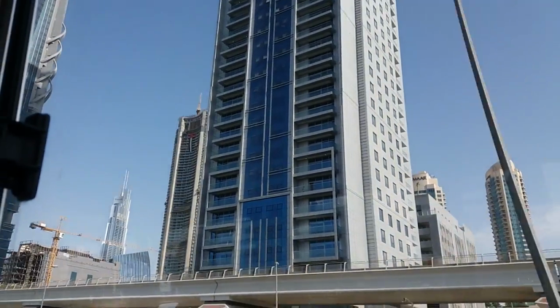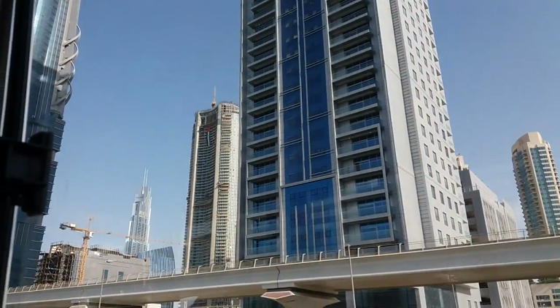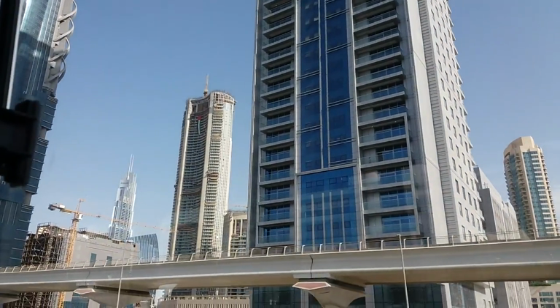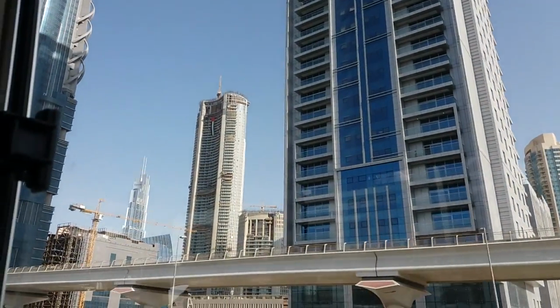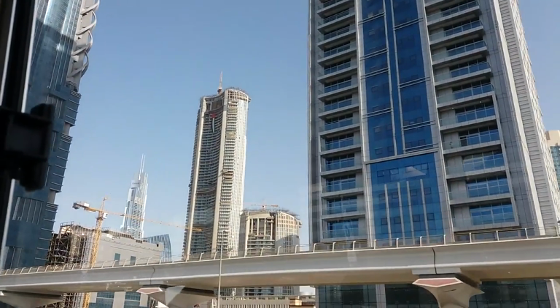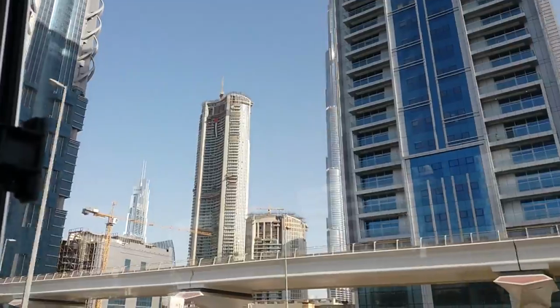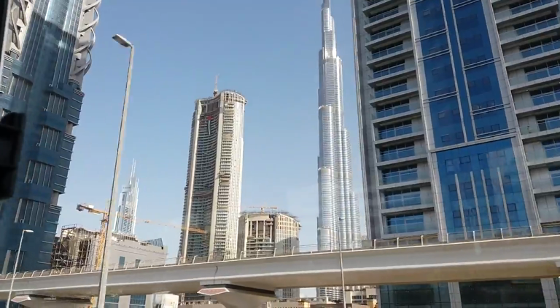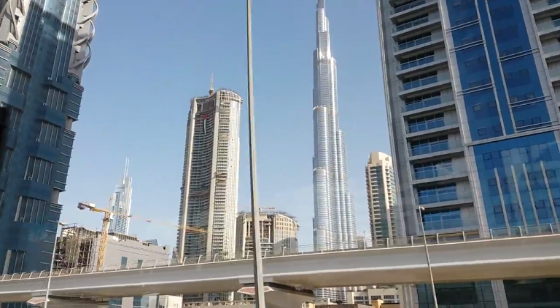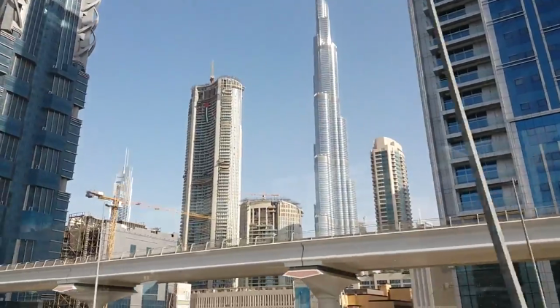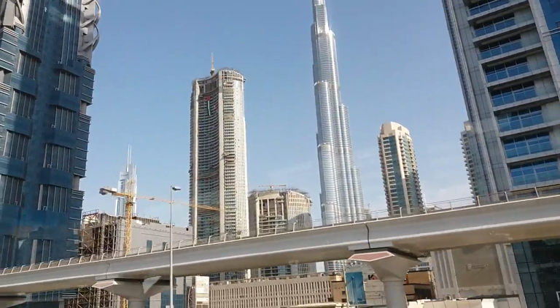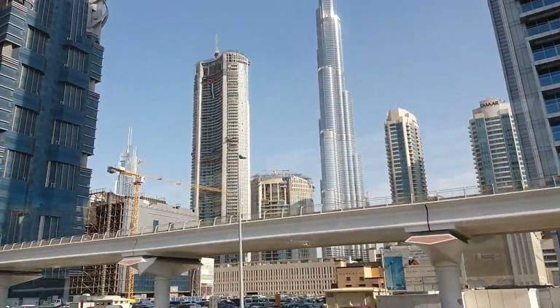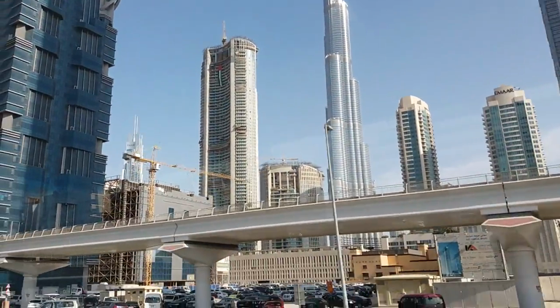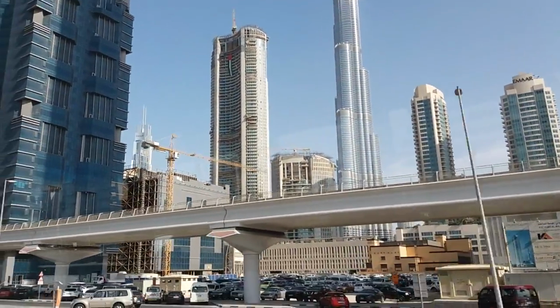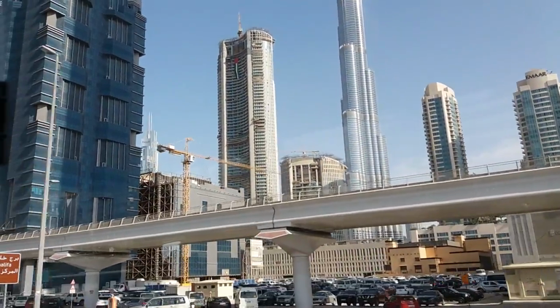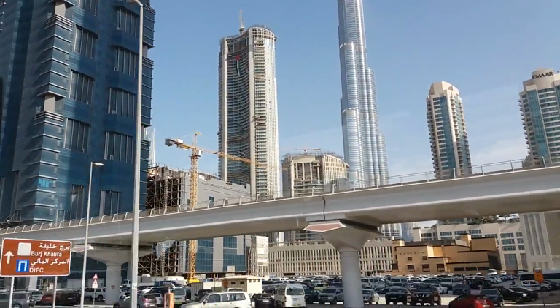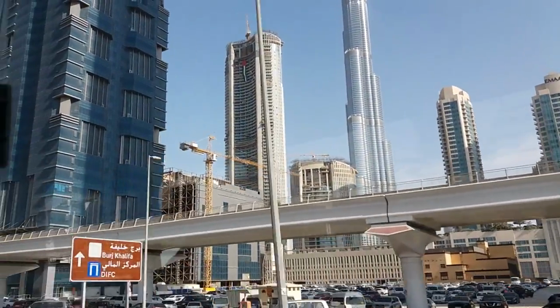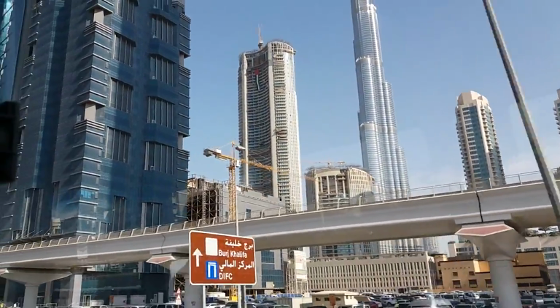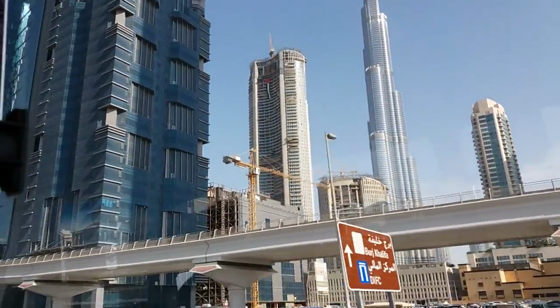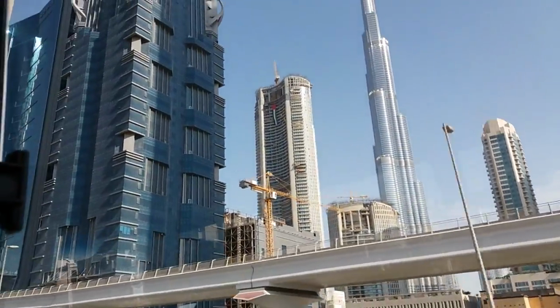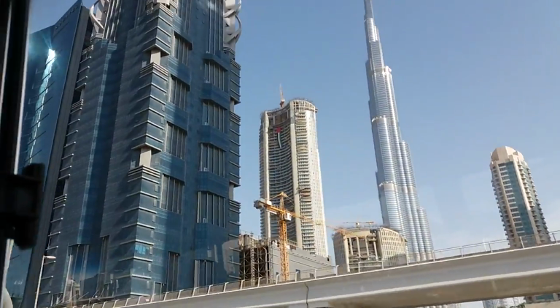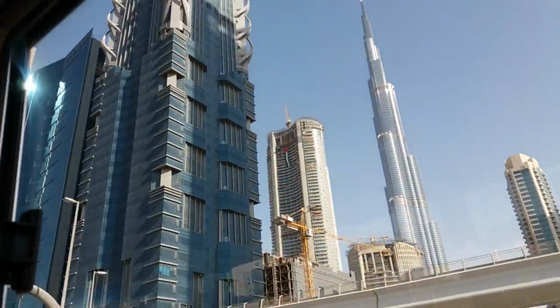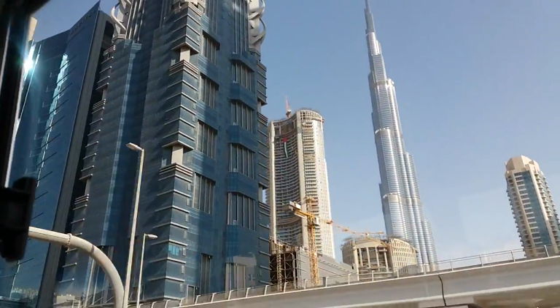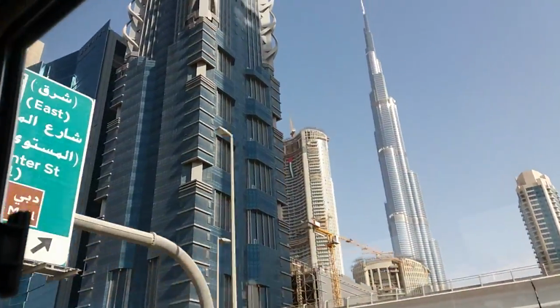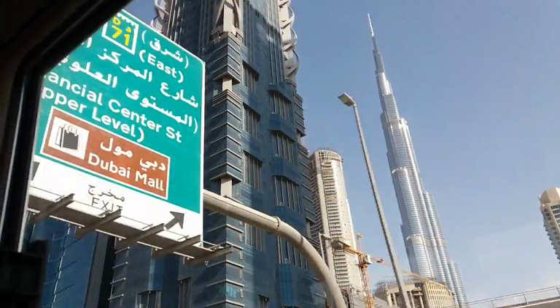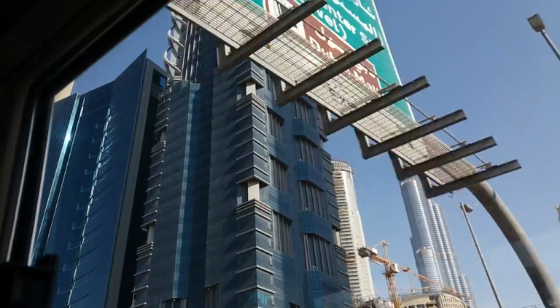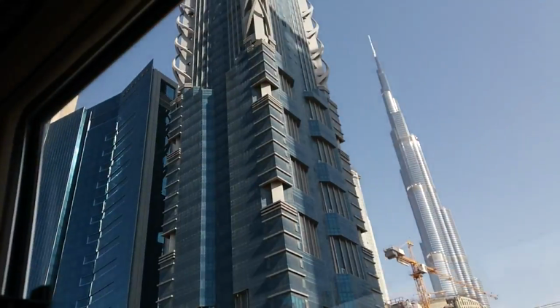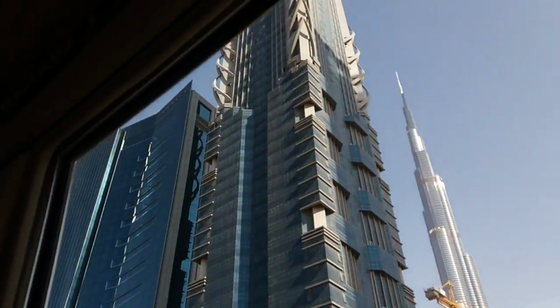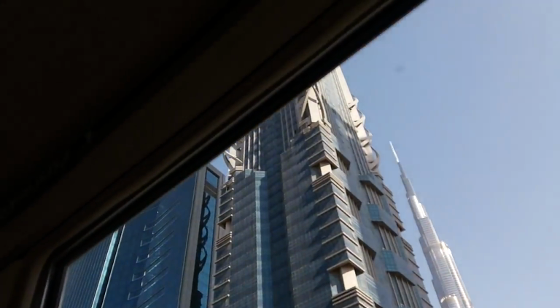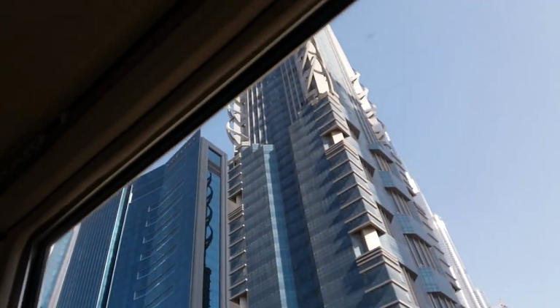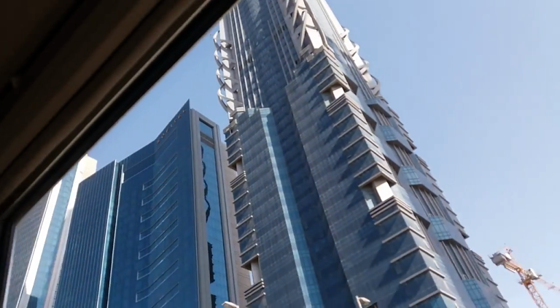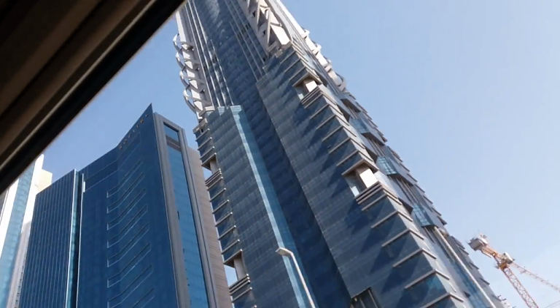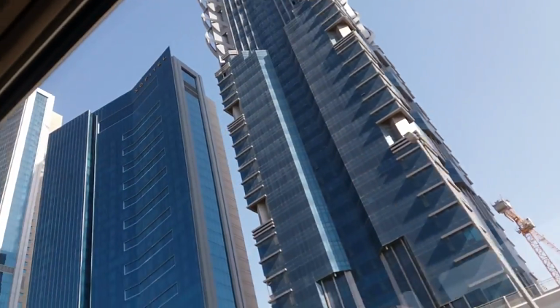Inside the Burj Khalifa, there are 57 elevators, and among them are the world's fastest elevator cars, that reach the top within 60 seconds.